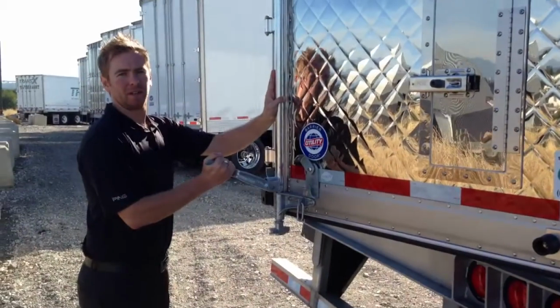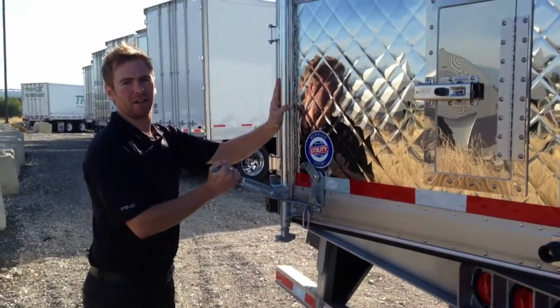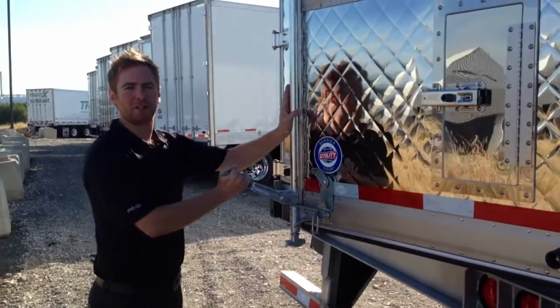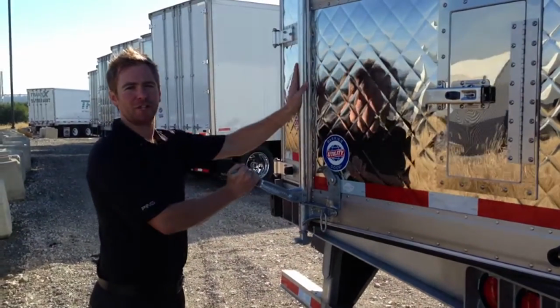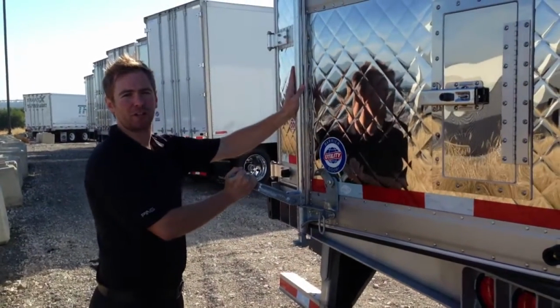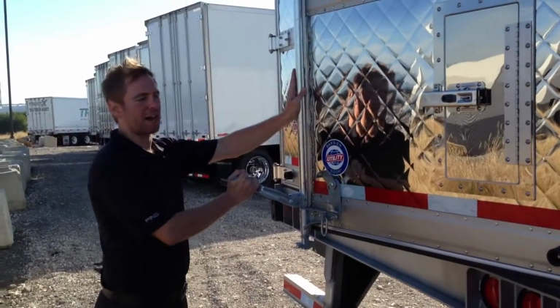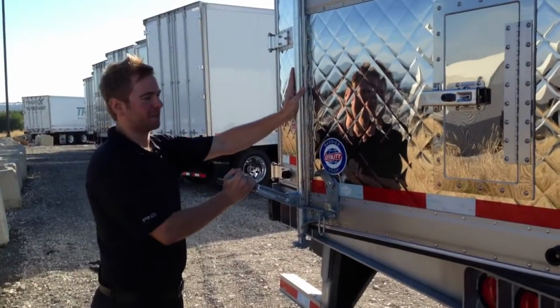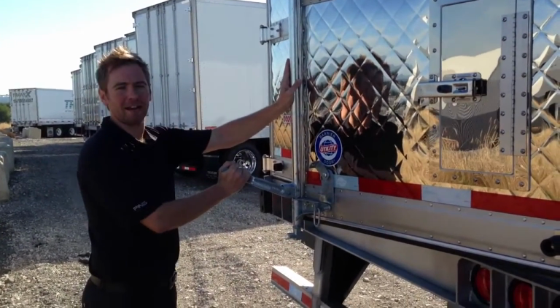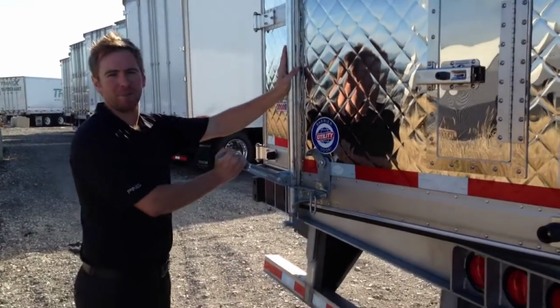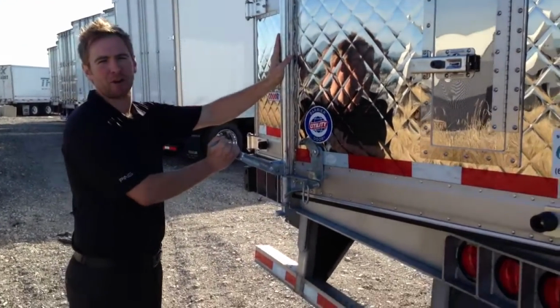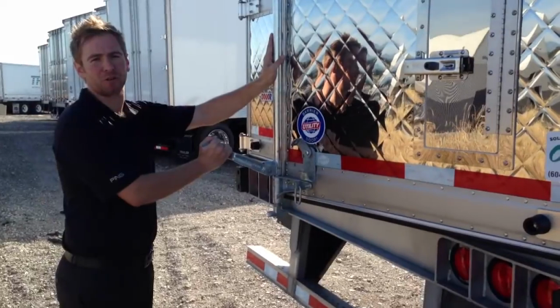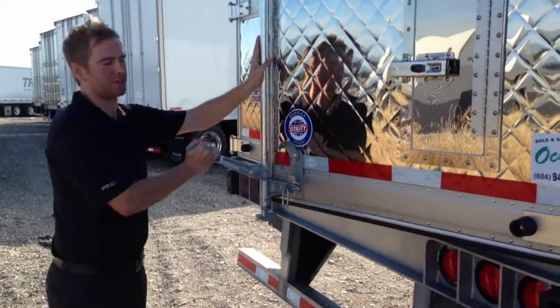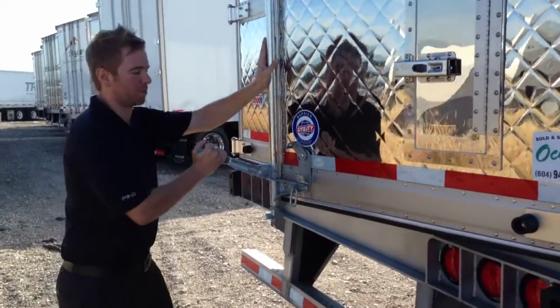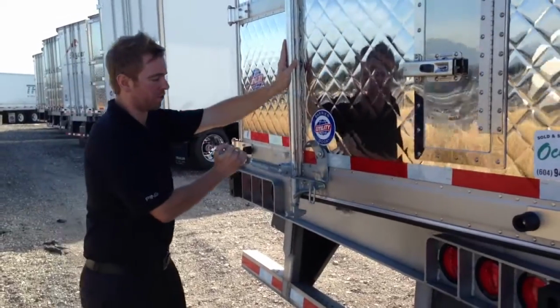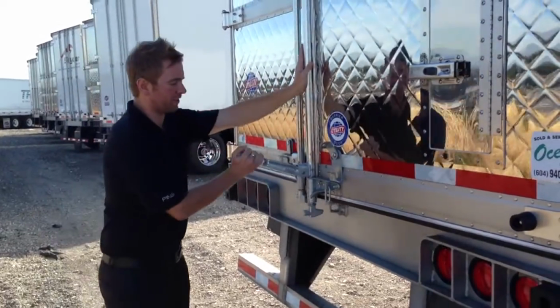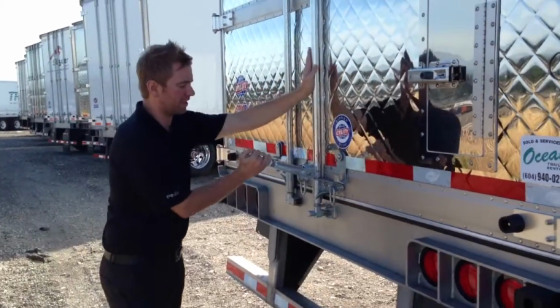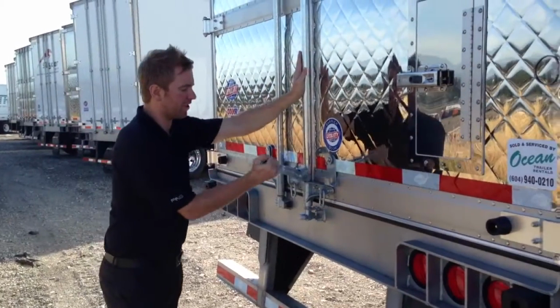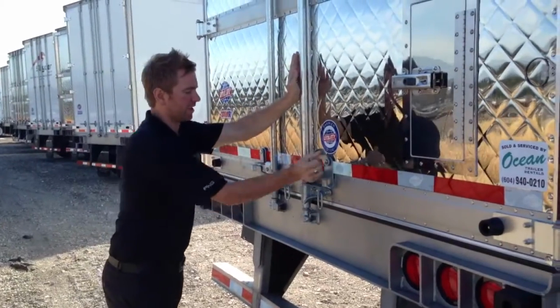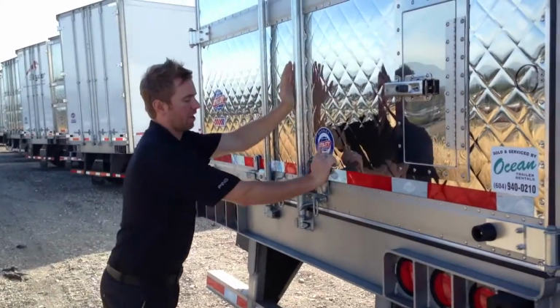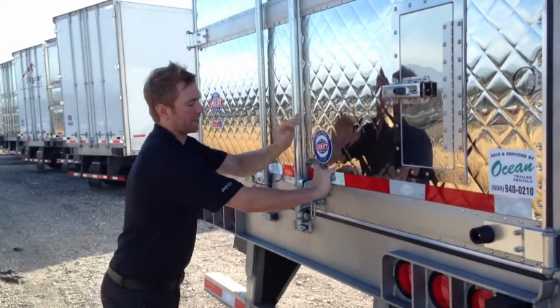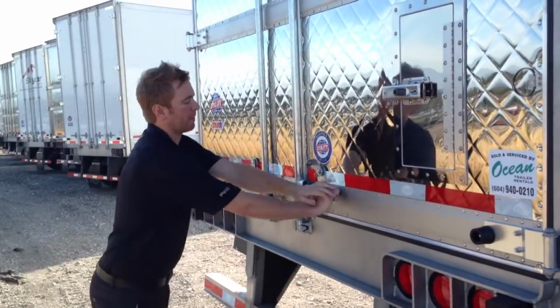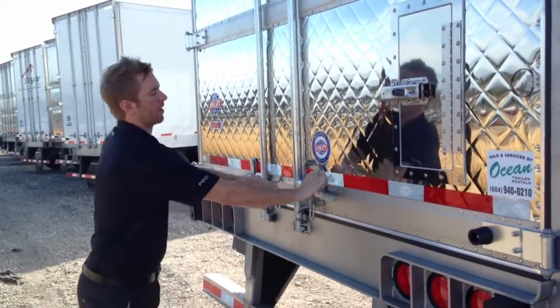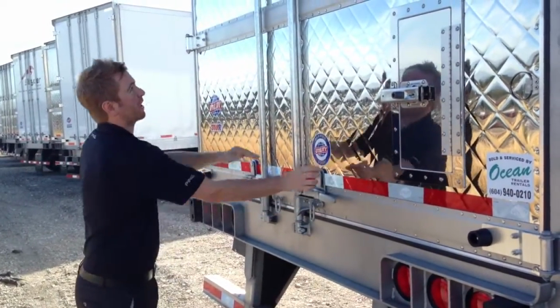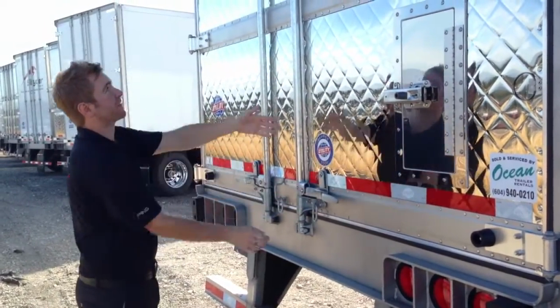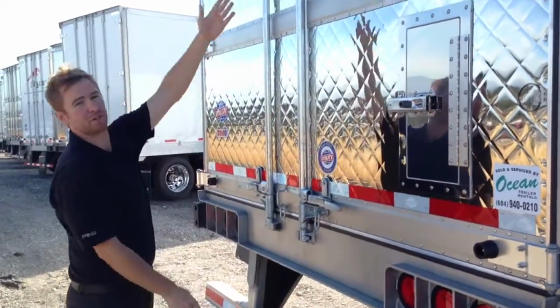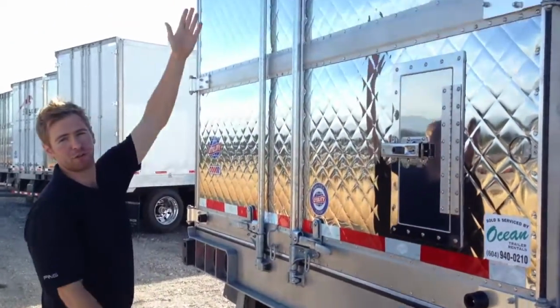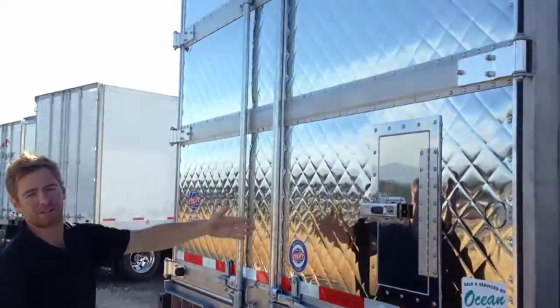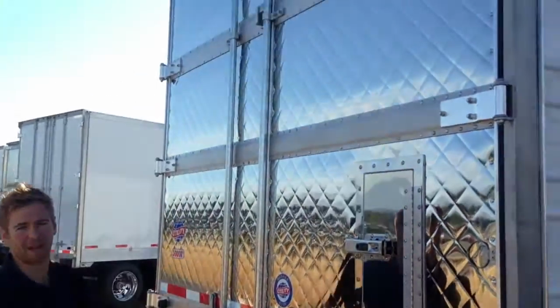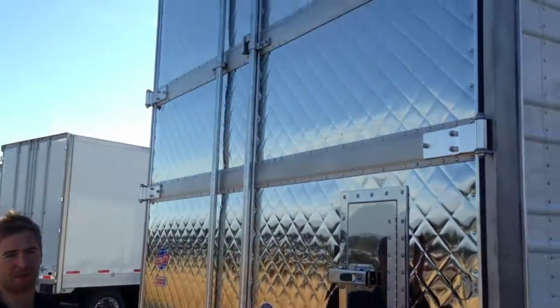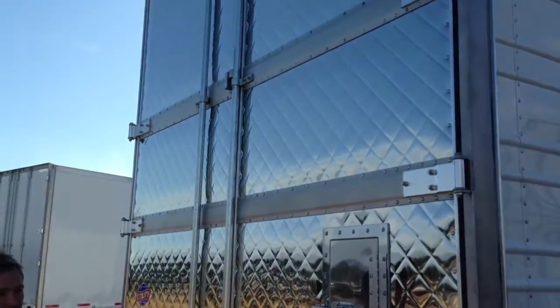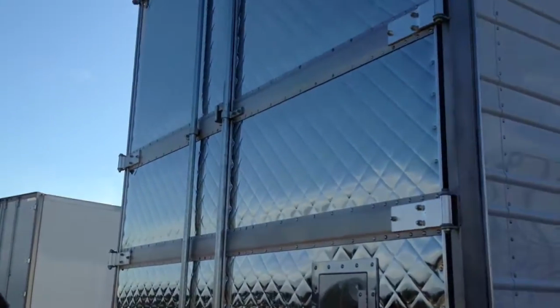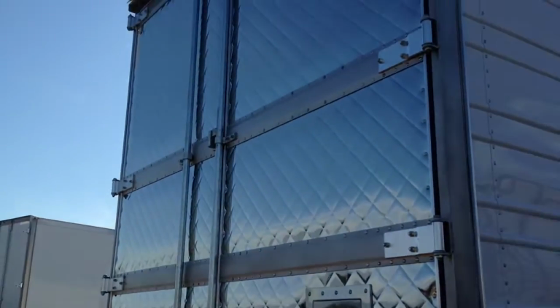The Utility trailer has the patented barrier door system, which creates a steel cam lock right in the center of the door to maximize thermal efficiency.